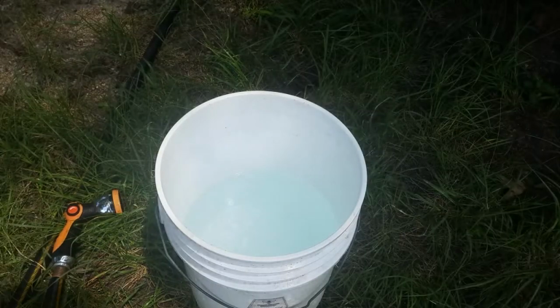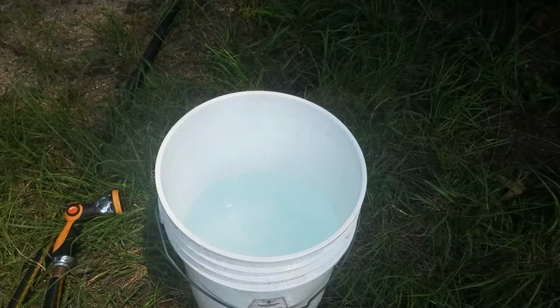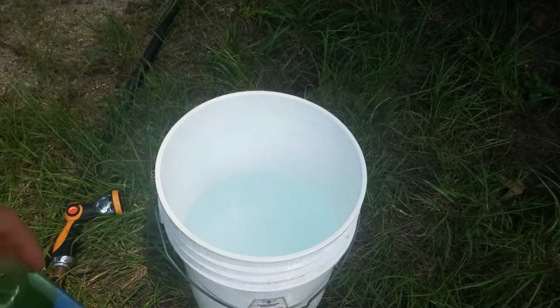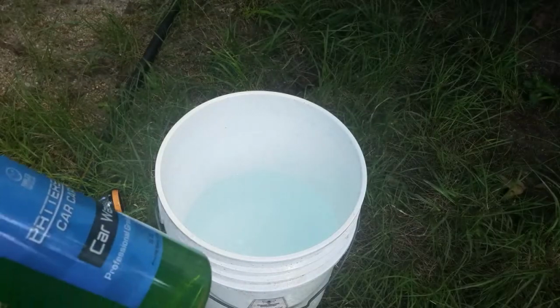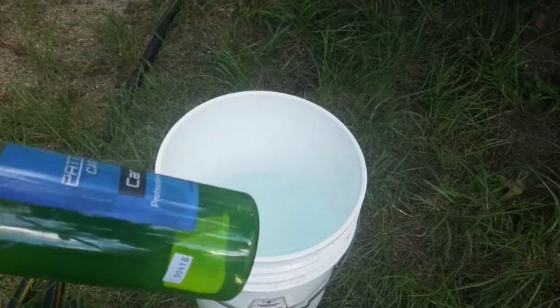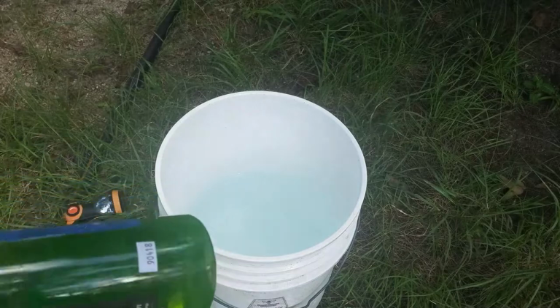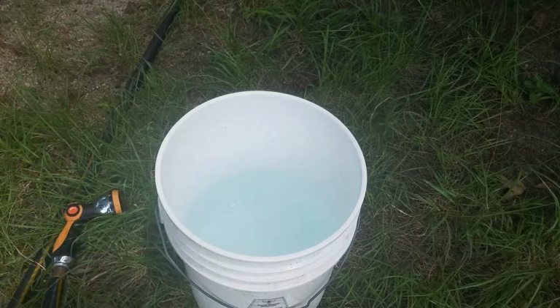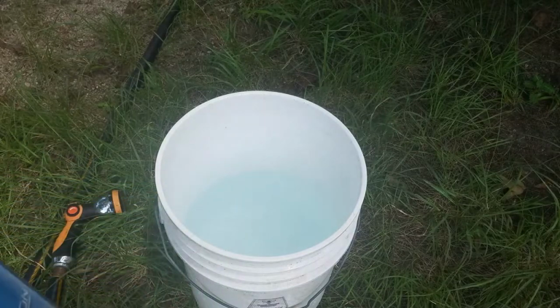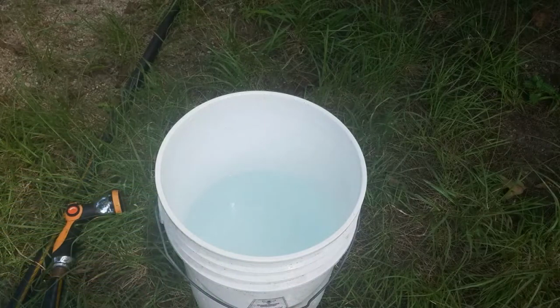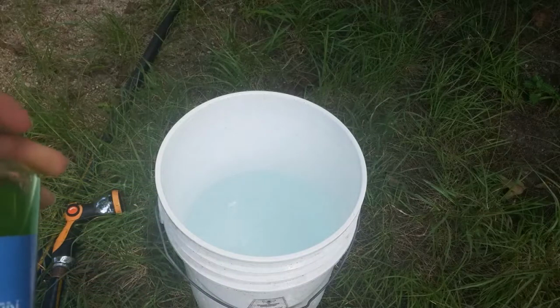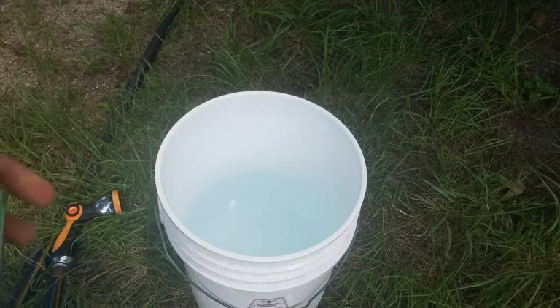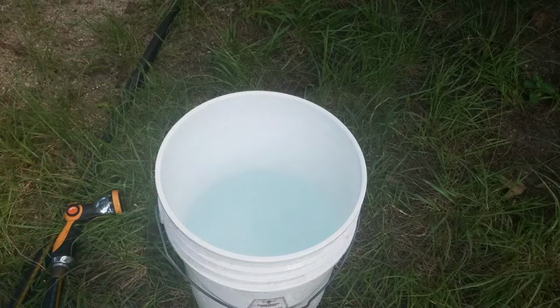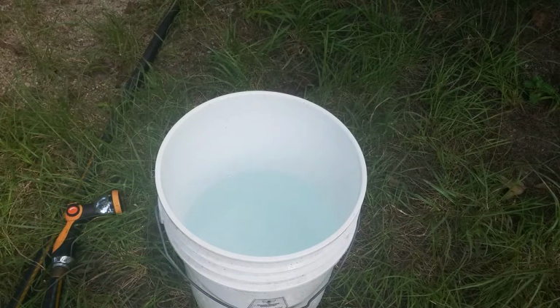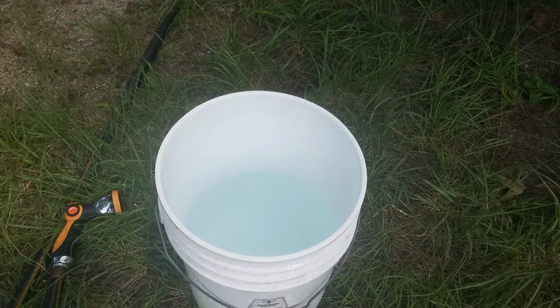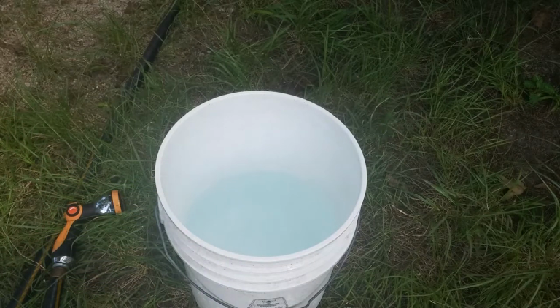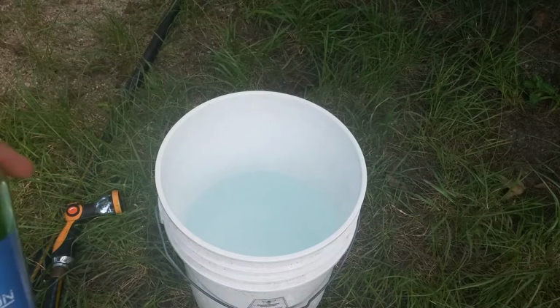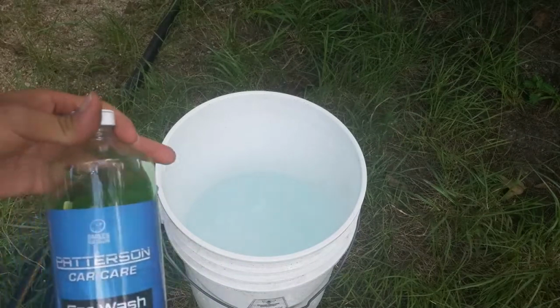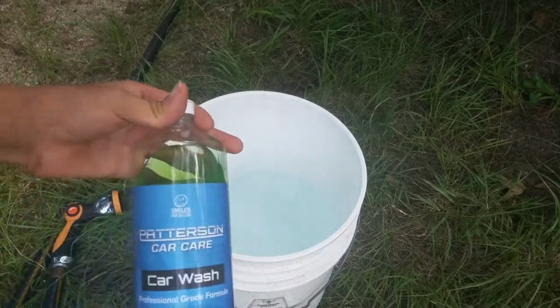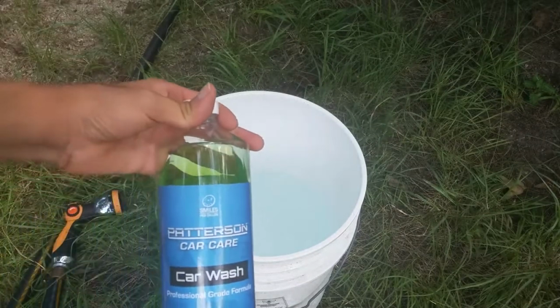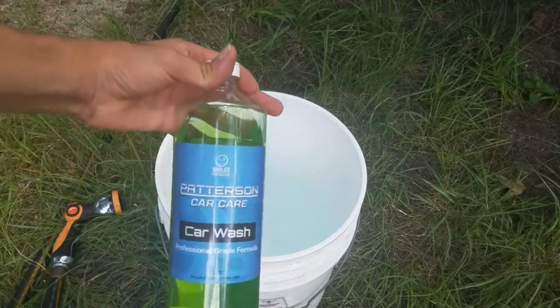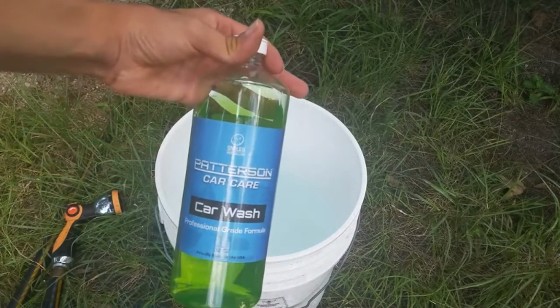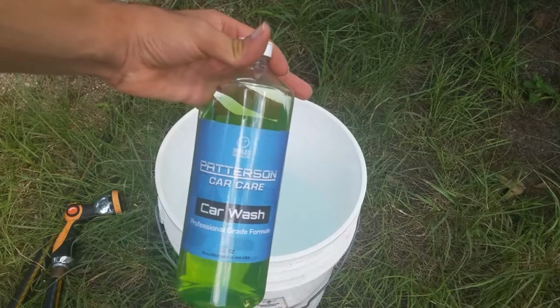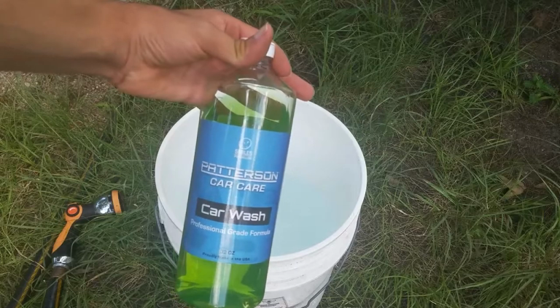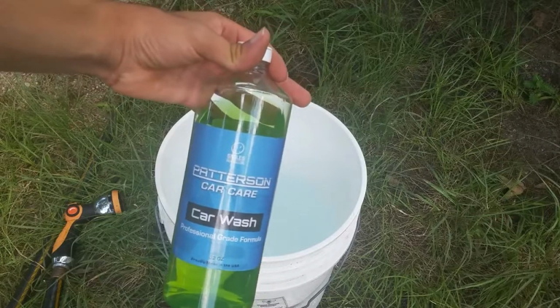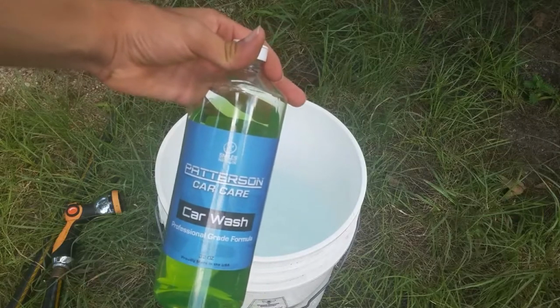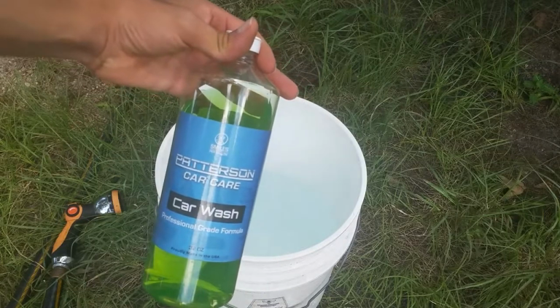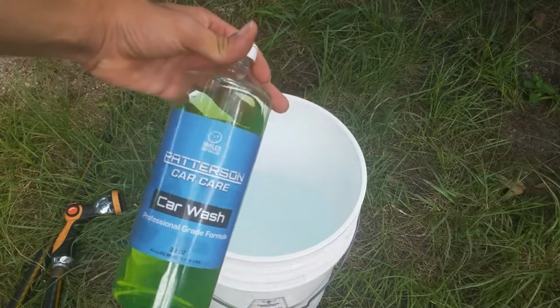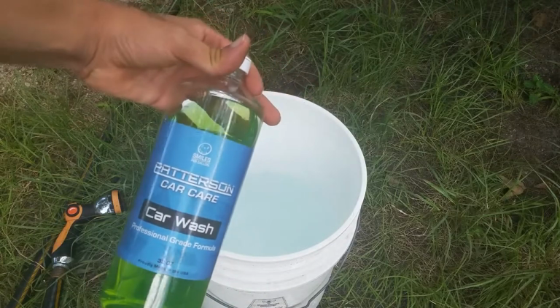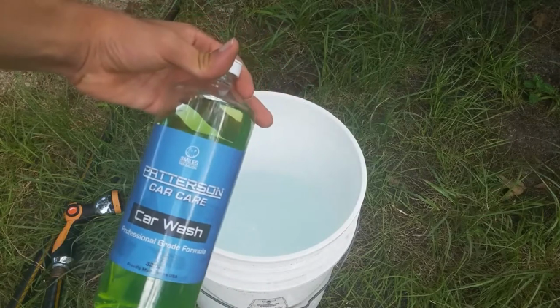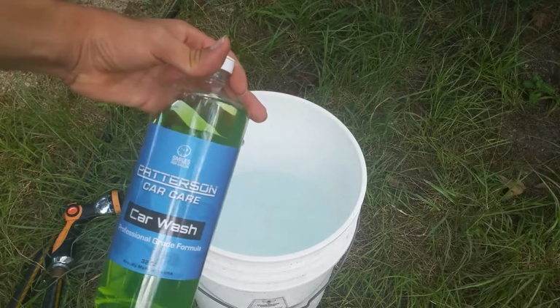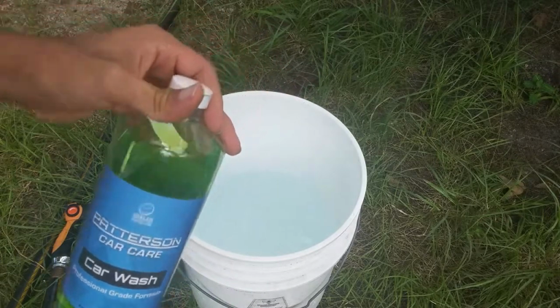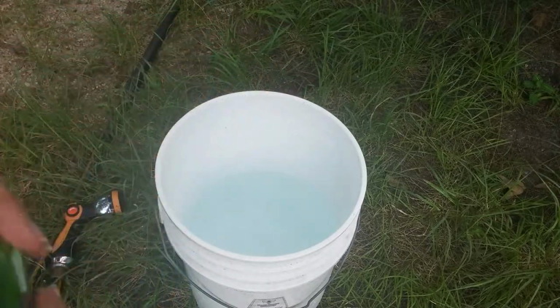Now the car is ceramic coated, so I'm going to get some ceramic coating wash so that it will revive the paint and be easier on it. But for now, I'm going to be using this Patterson Car Care Car Wash — it's the Hypermint formula.